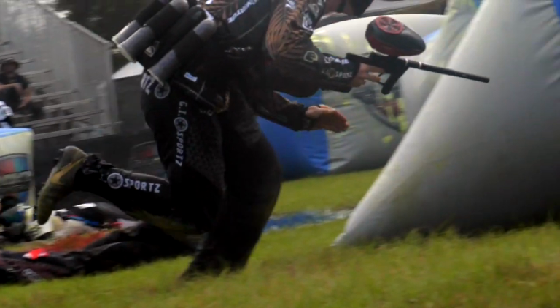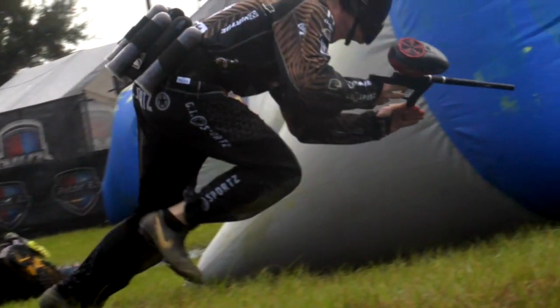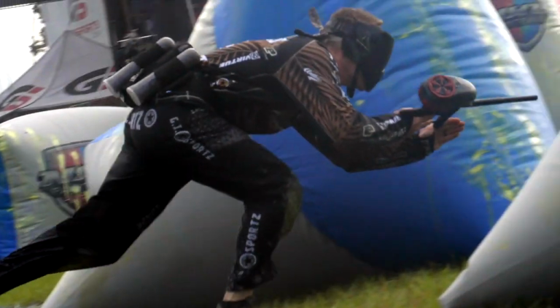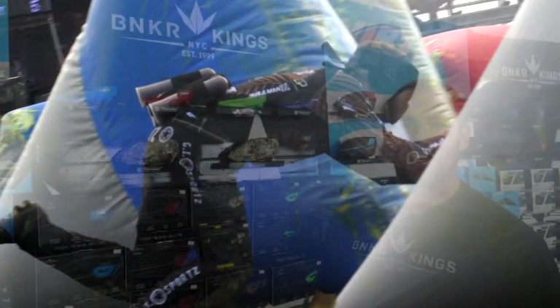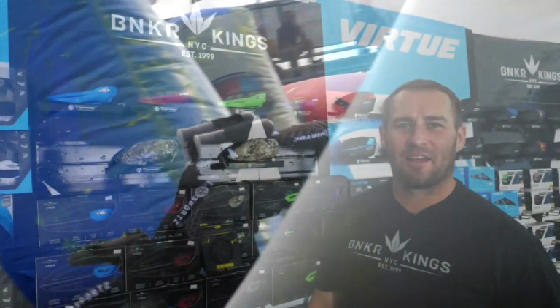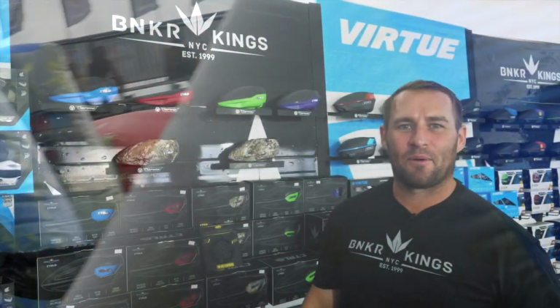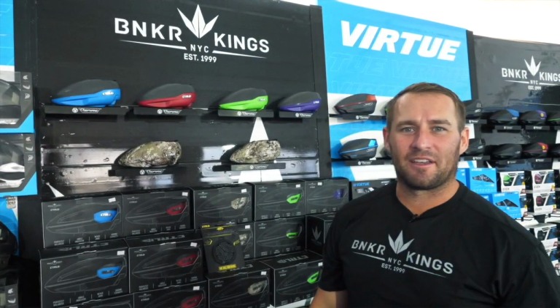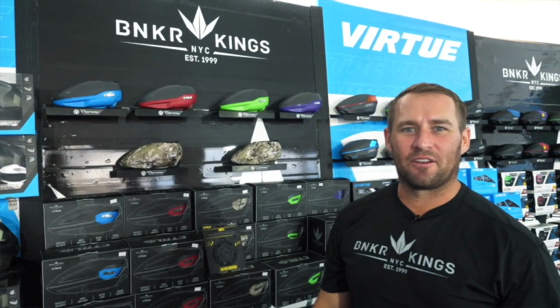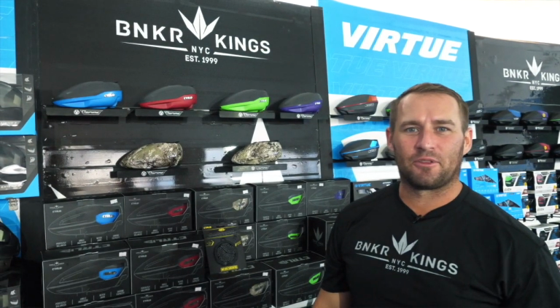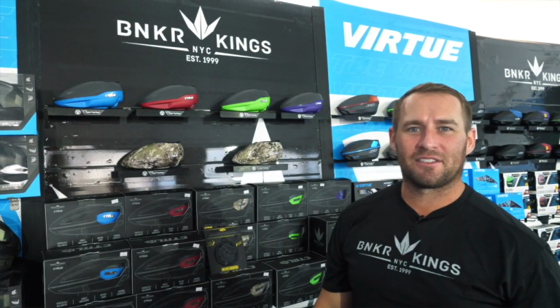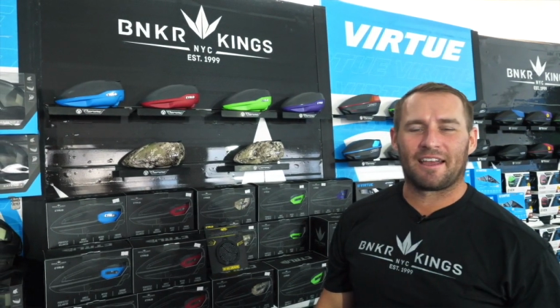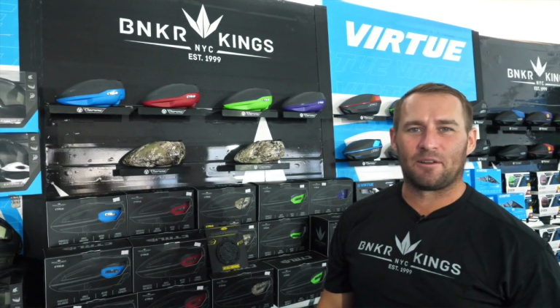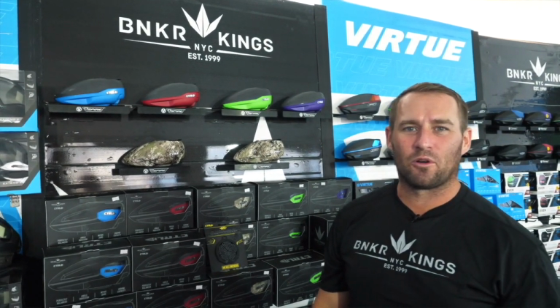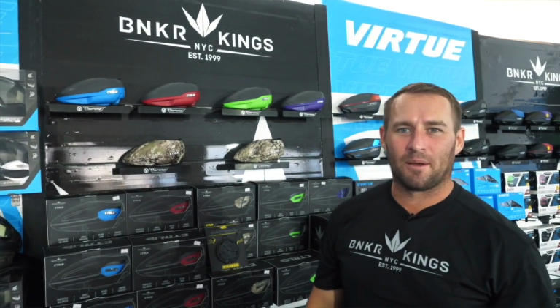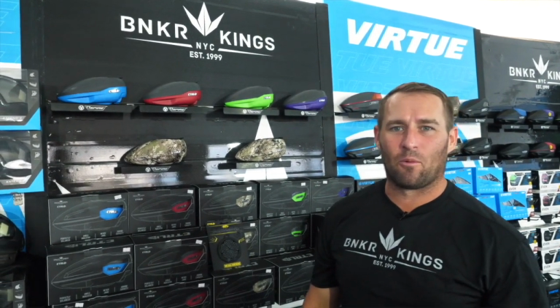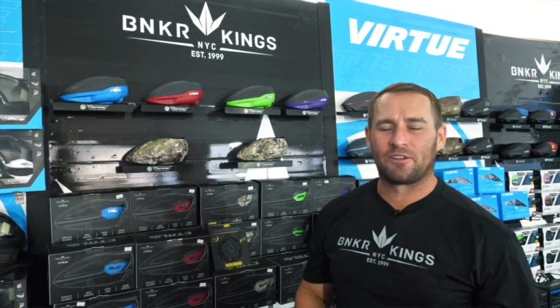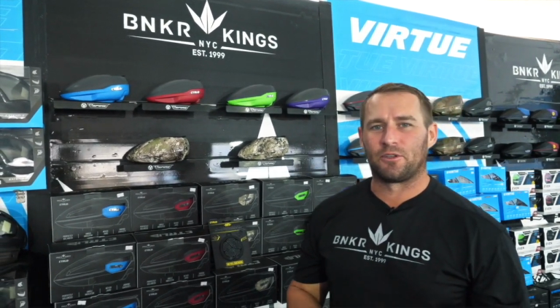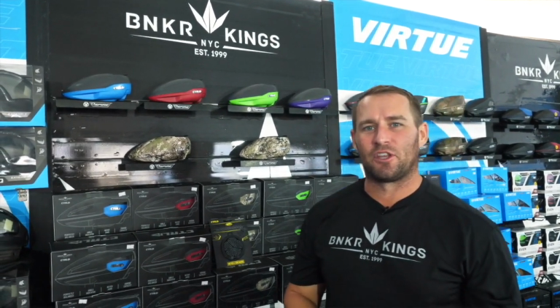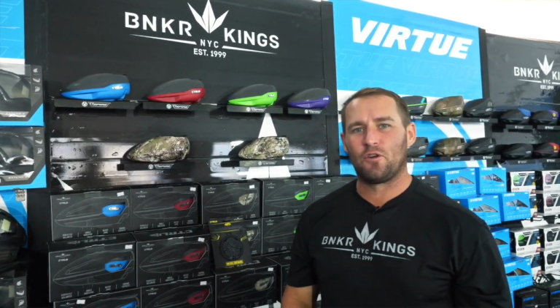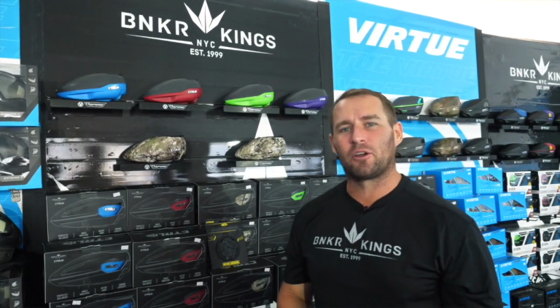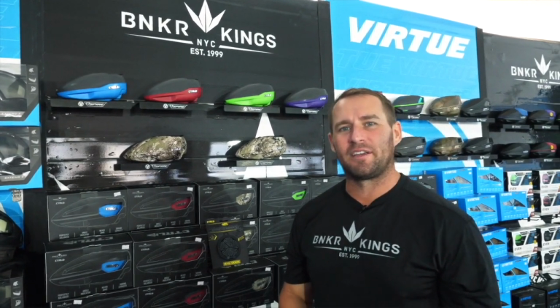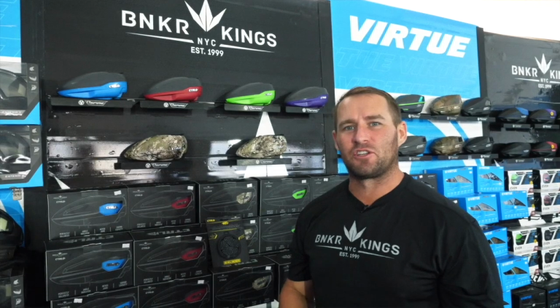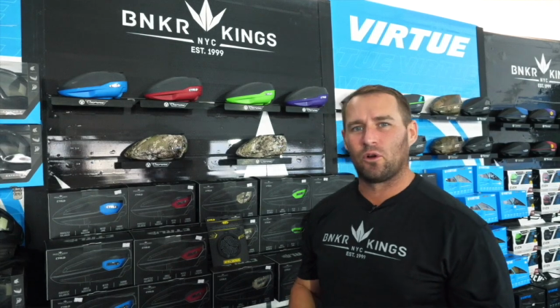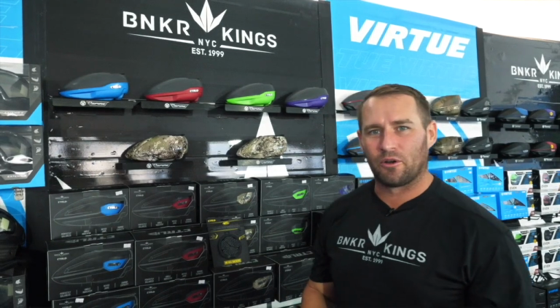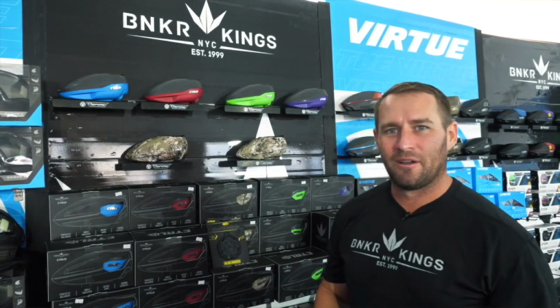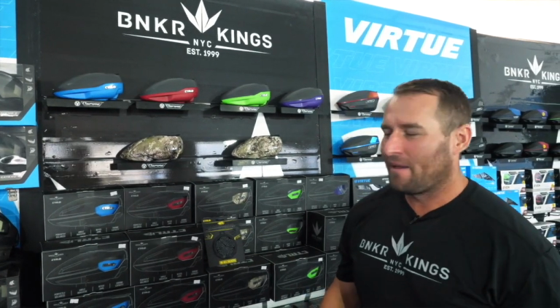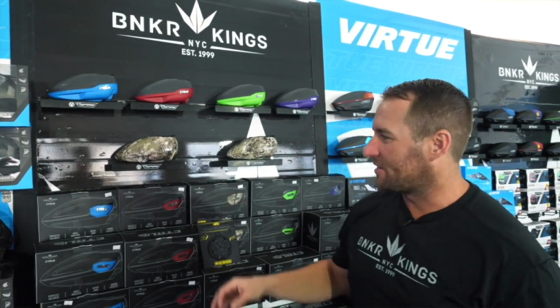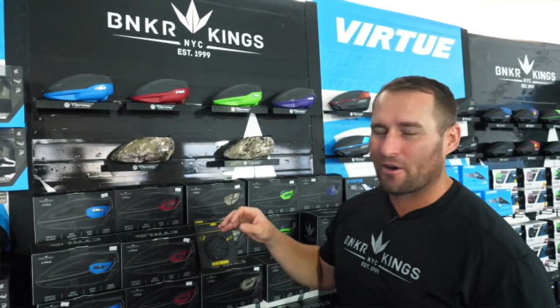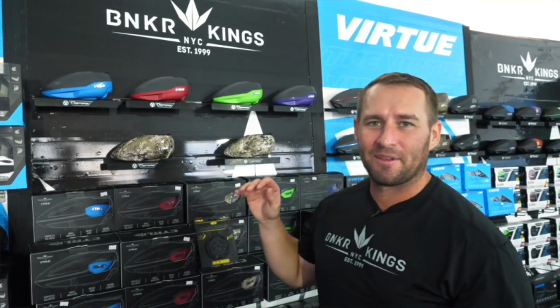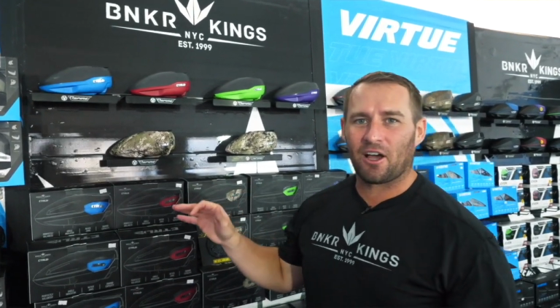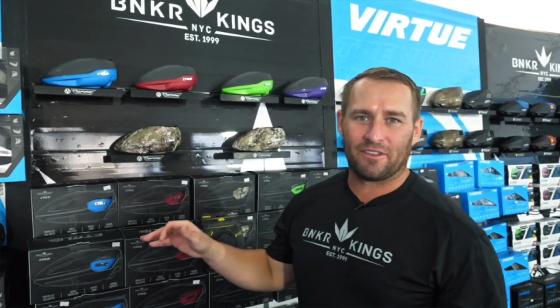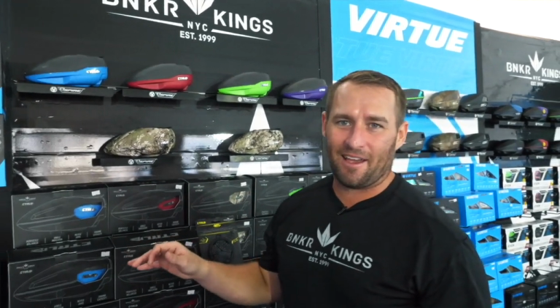Hey guys, Jason Edwards of Bunker Kings here at the 2019 World Cup, and I want to introduce the new Bunker Kings Control Loader. This loader has been the talk of the town.